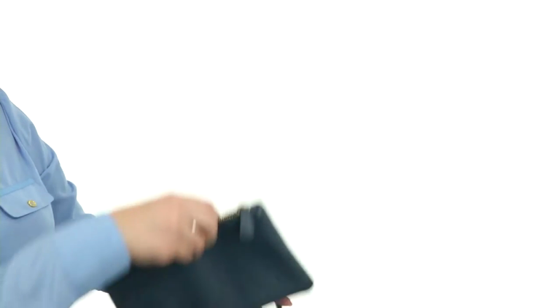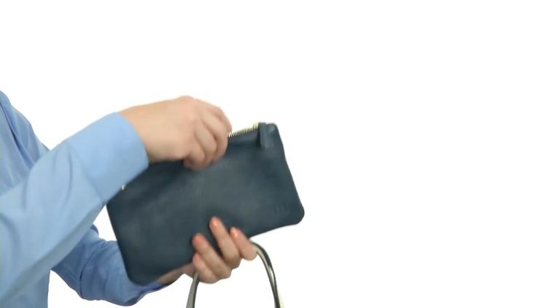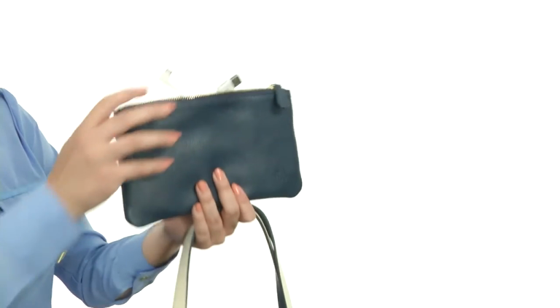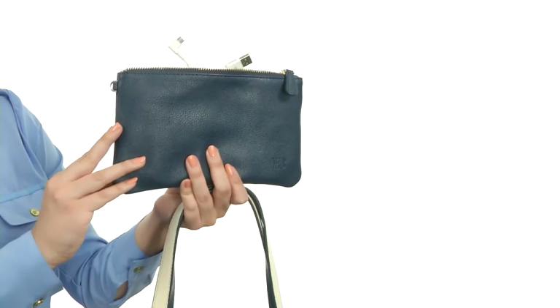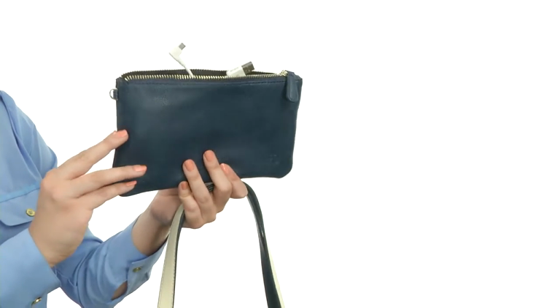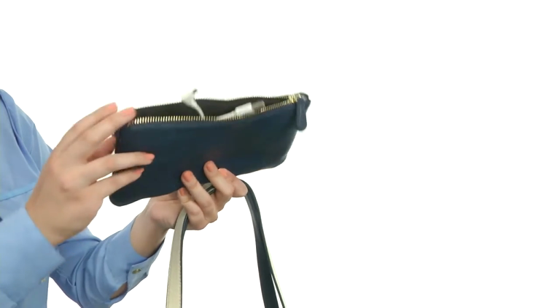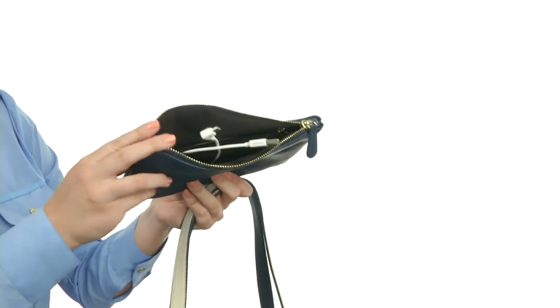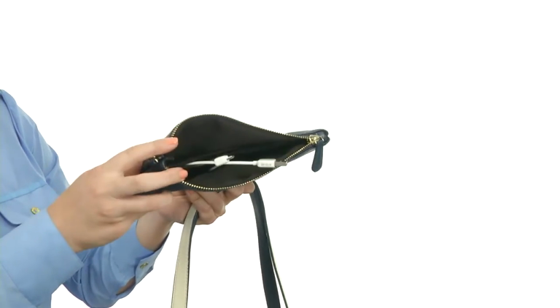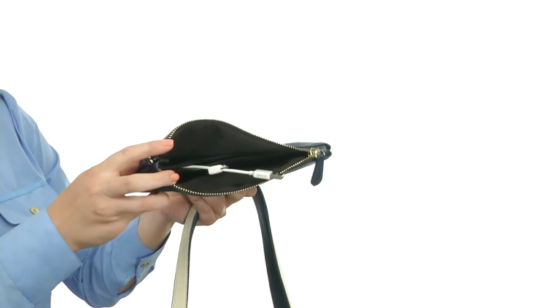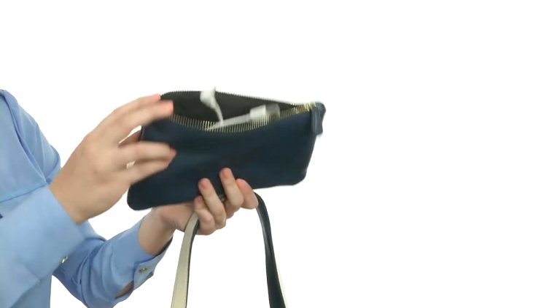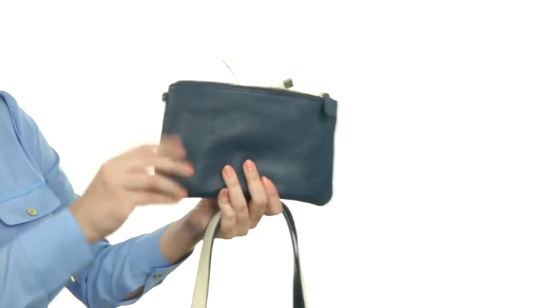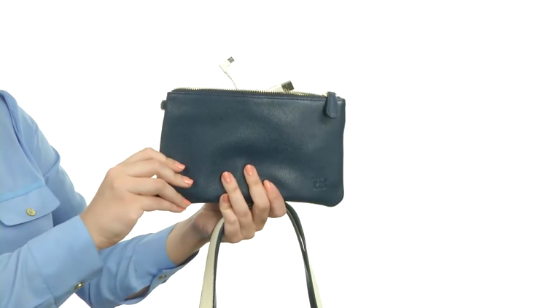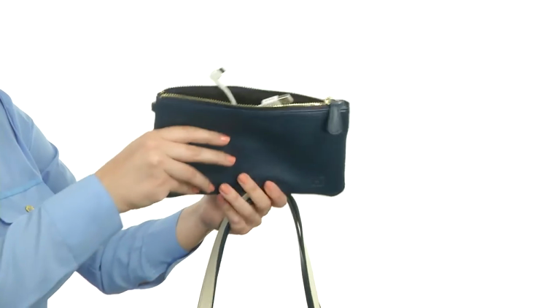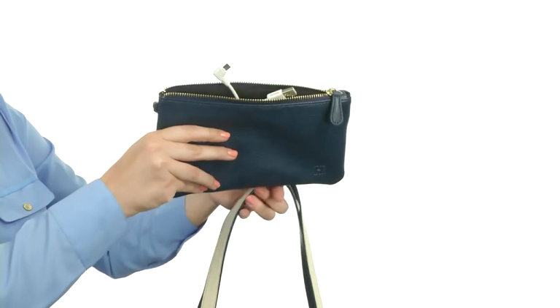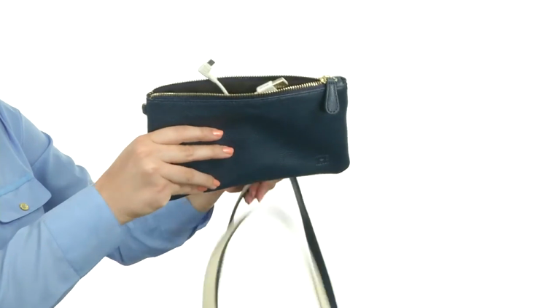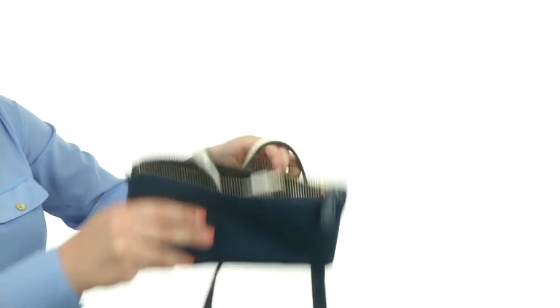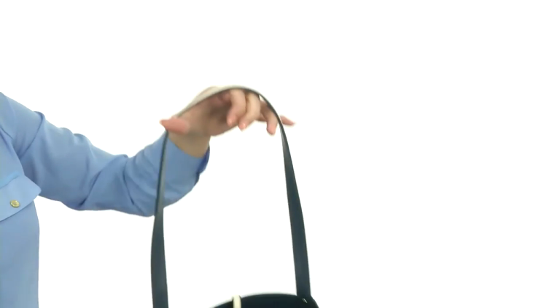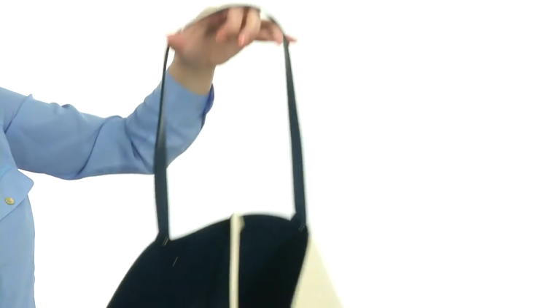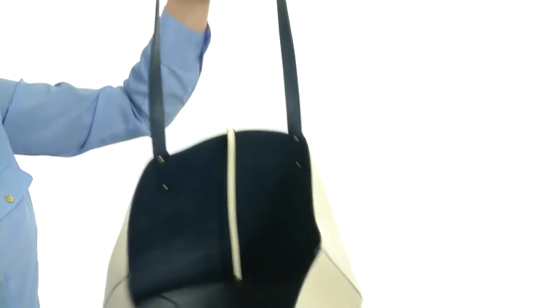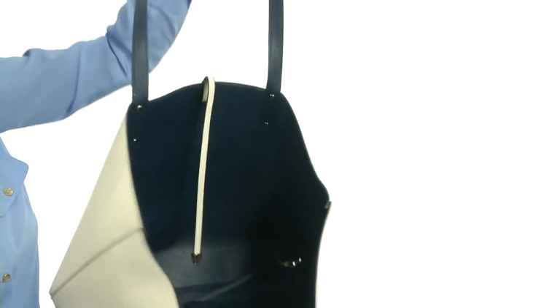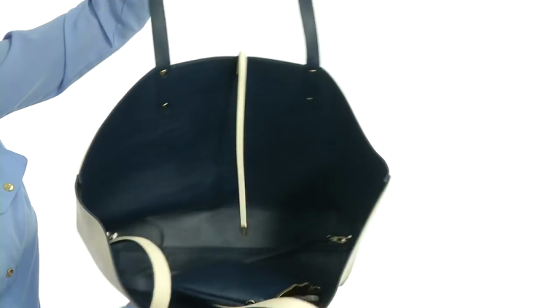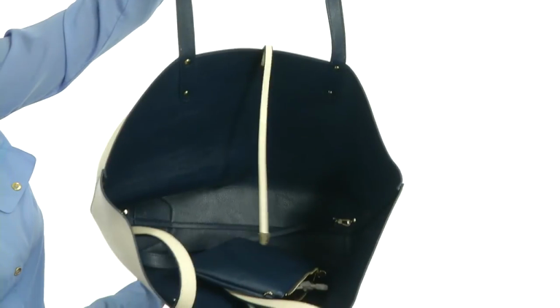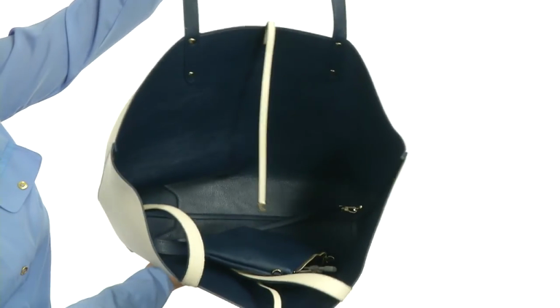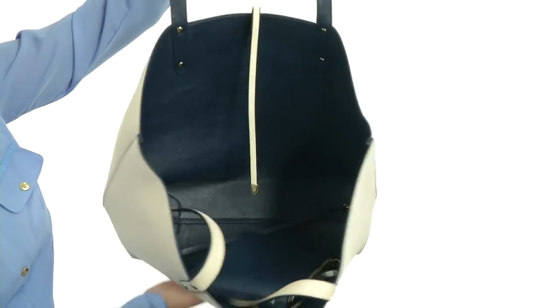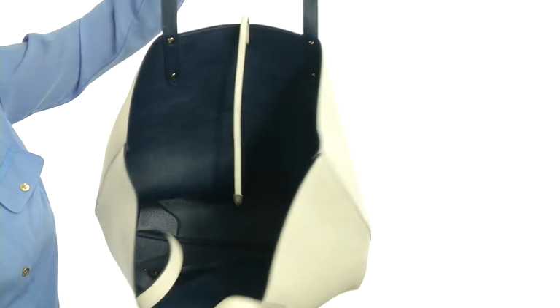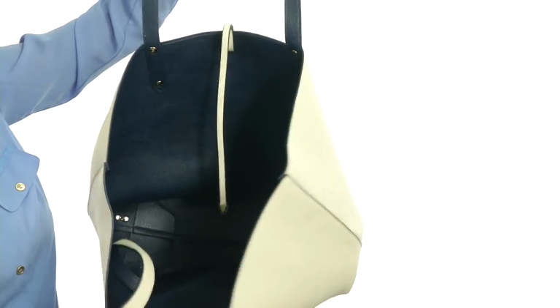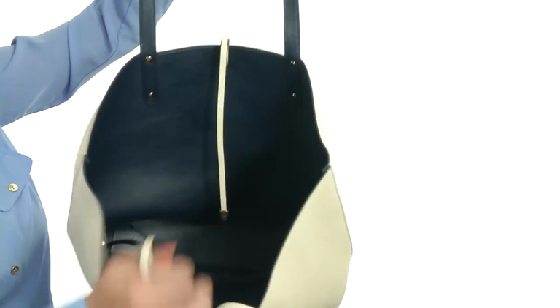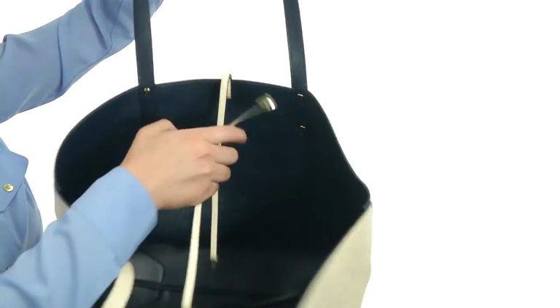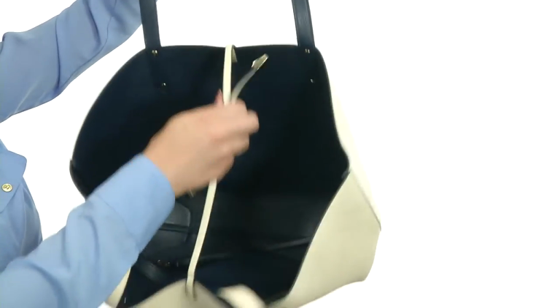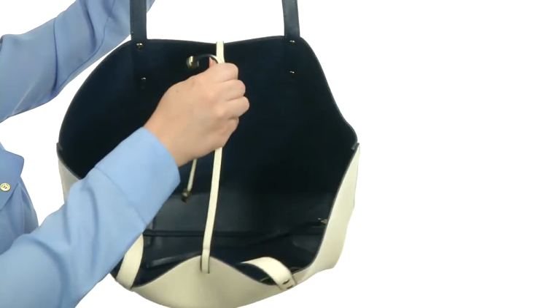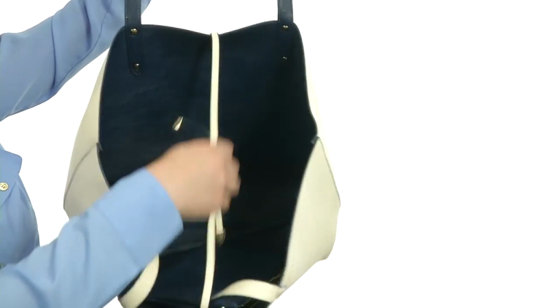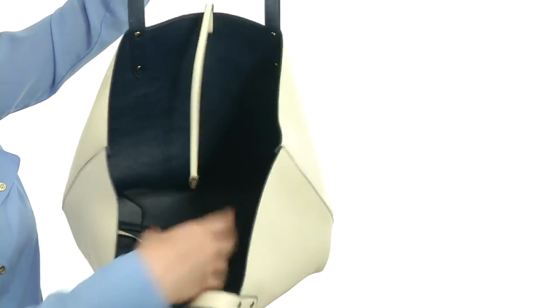You'll notice that it comes with a small pouch that carries a secret battery charger that's perfect for your smartphone. Inside is very spacious and it's even reversible. Make sure to keep it securely closed with these leather straps.